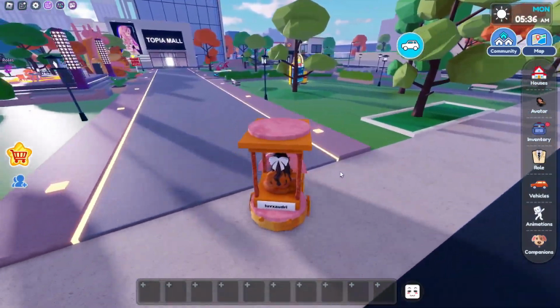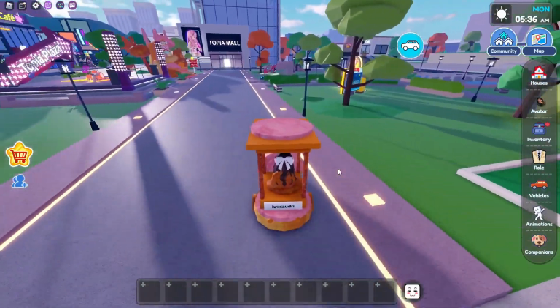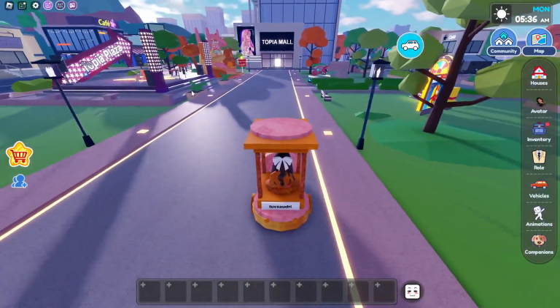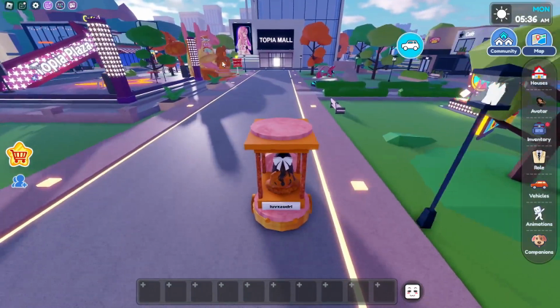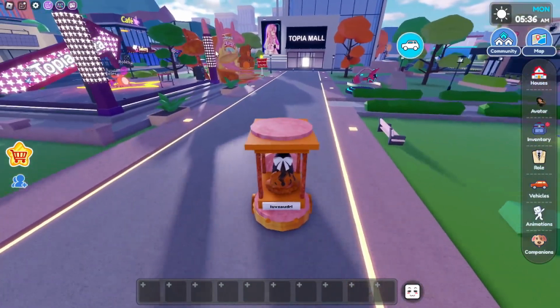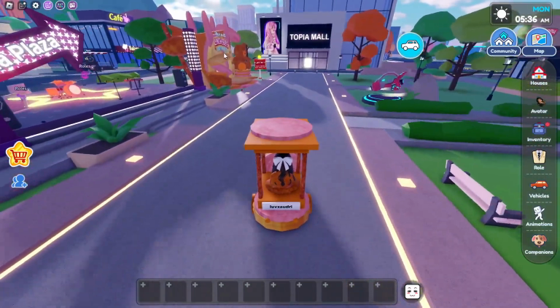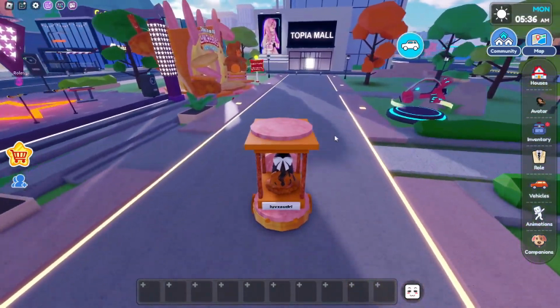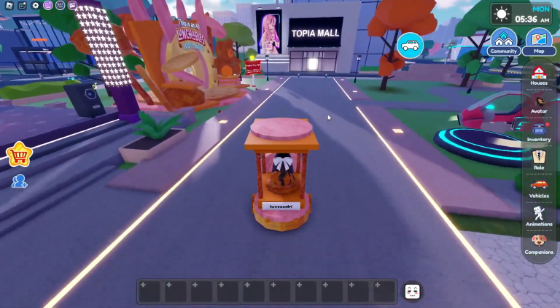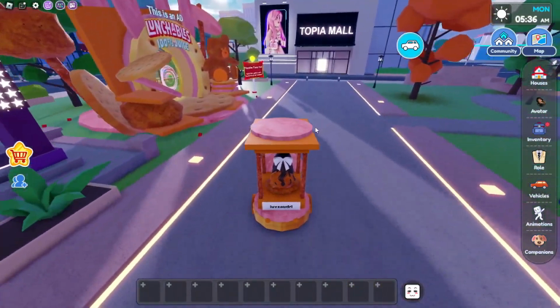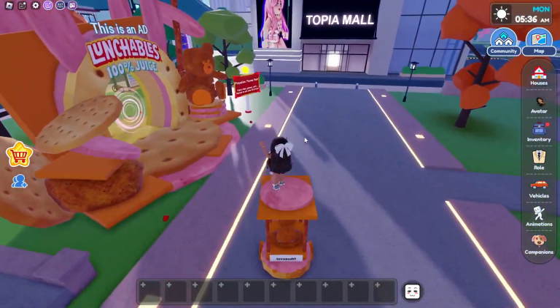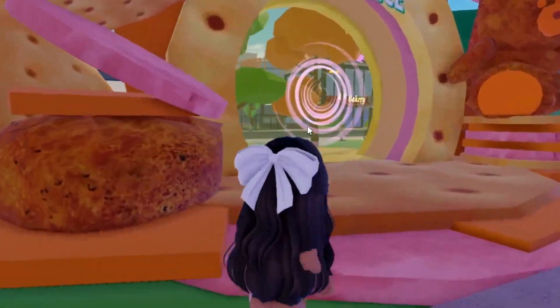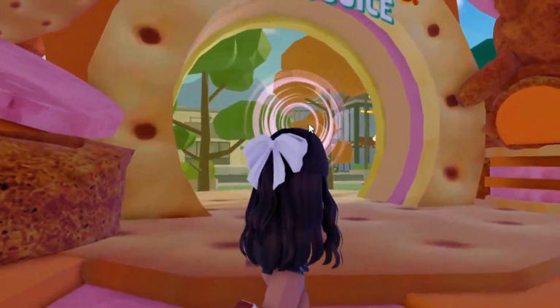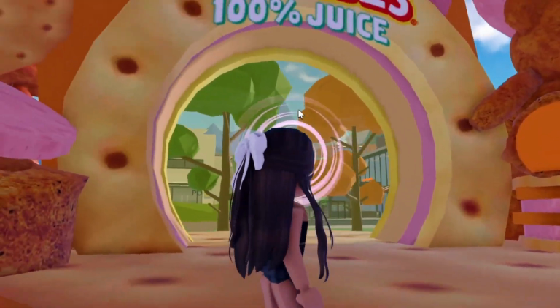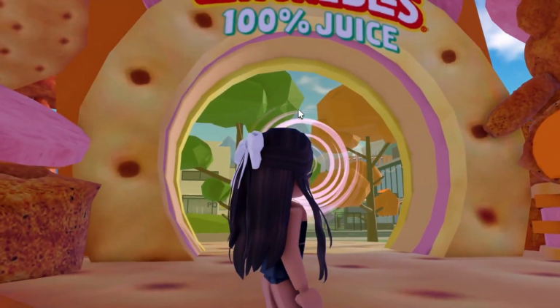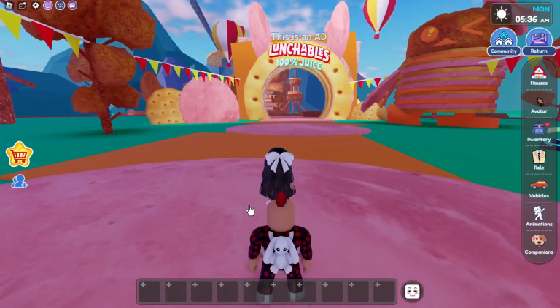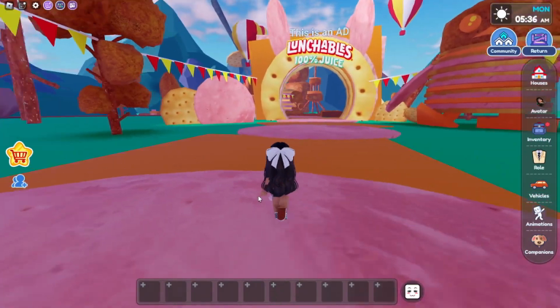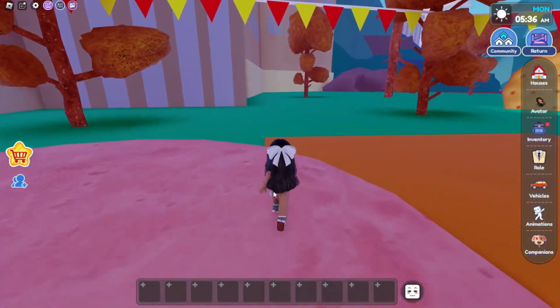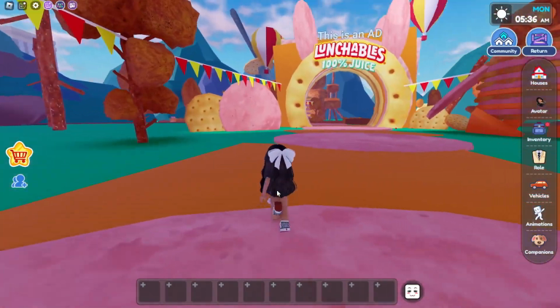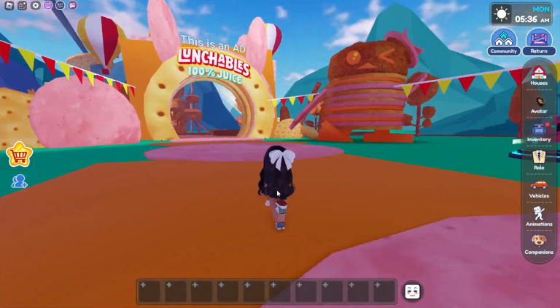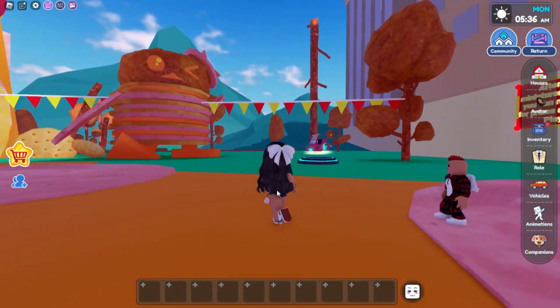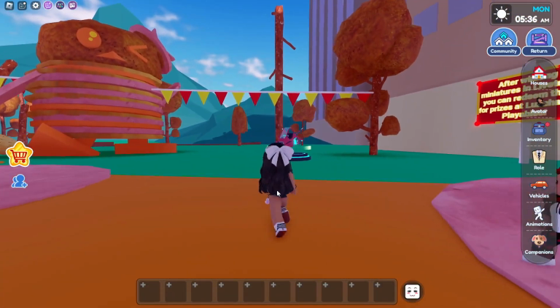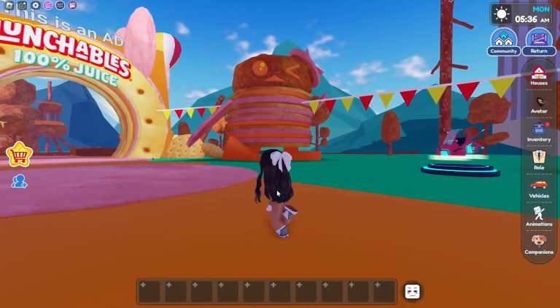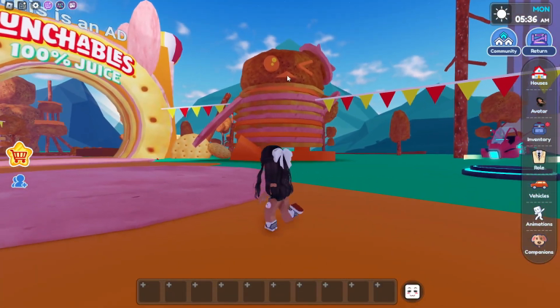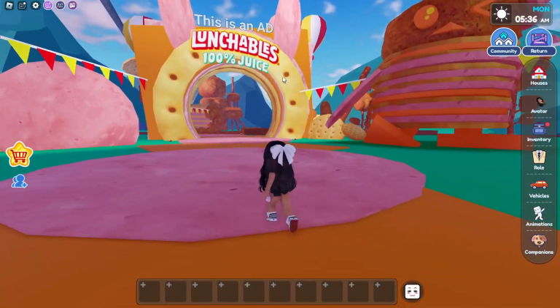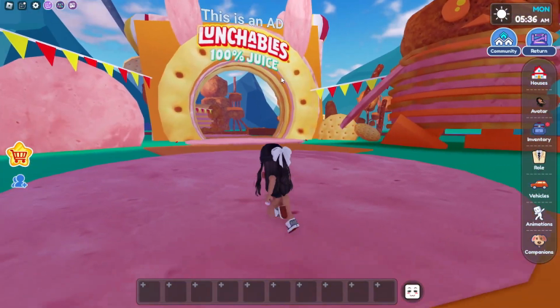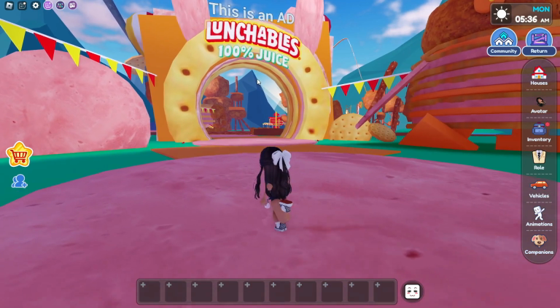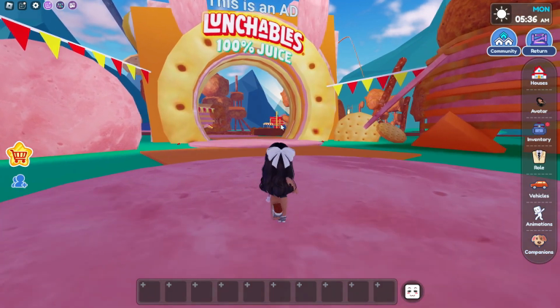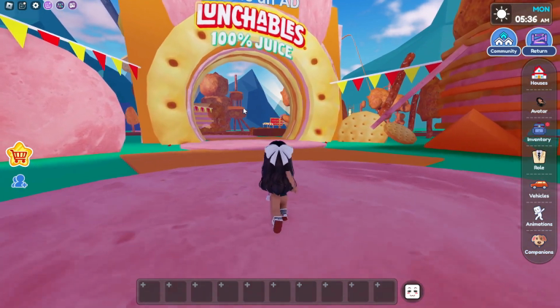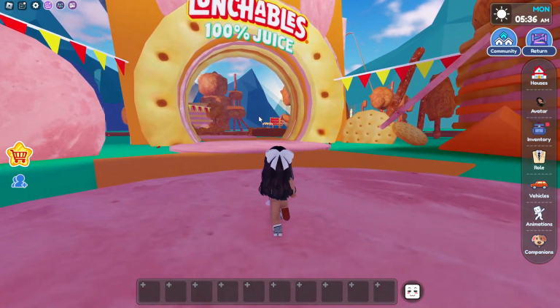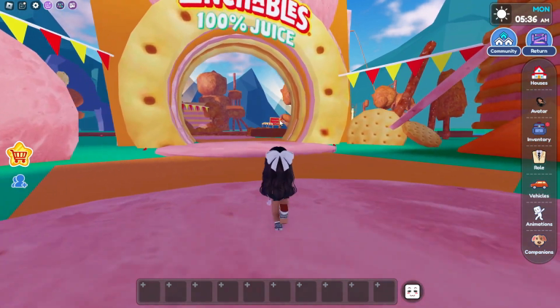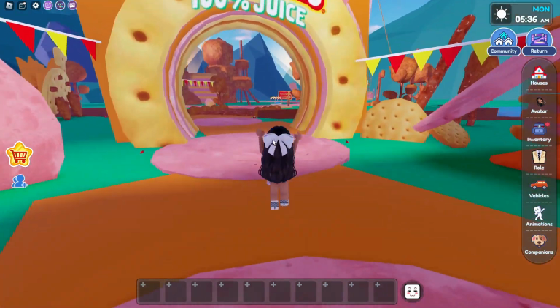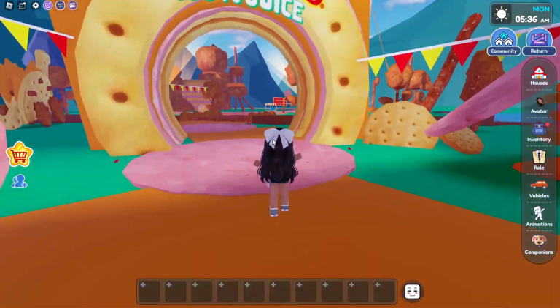Now we're gonna go right back all the way to the Lunchables theme park. And this looks so cool. This is our Lunchables theme park, which has like some chicken nugget trees. And there's a lot of Lunchables everywhere, because this is the Lunchables theme park.